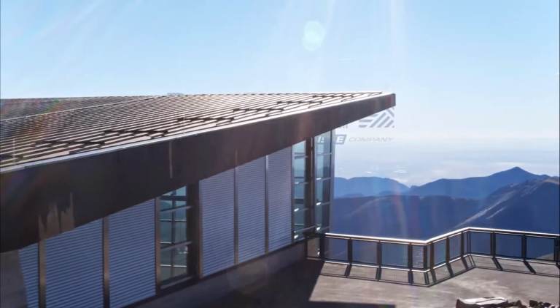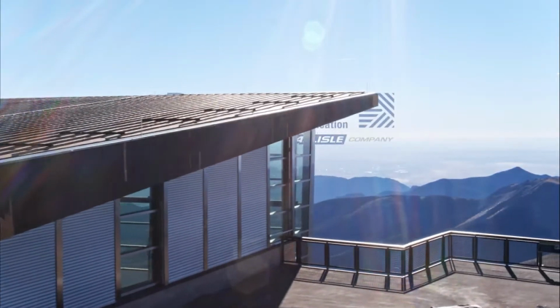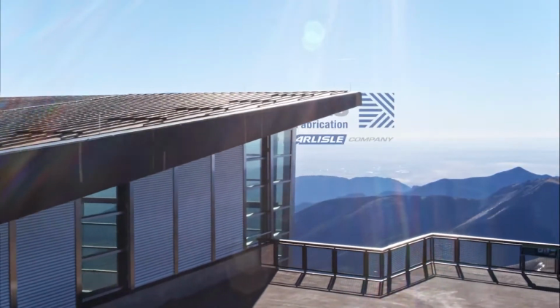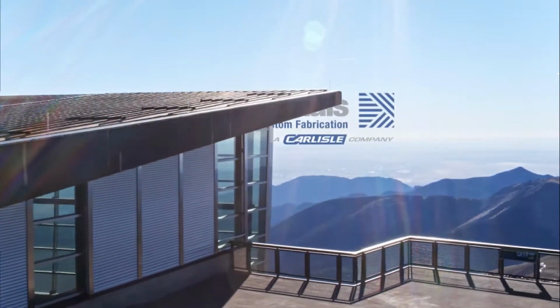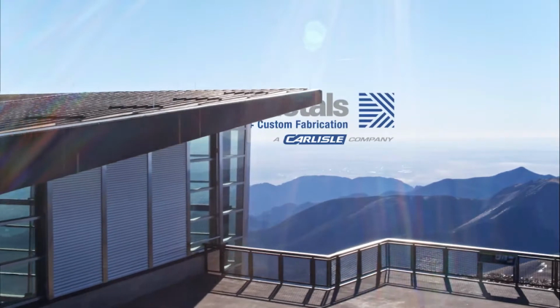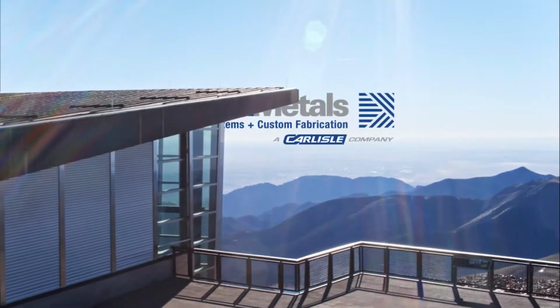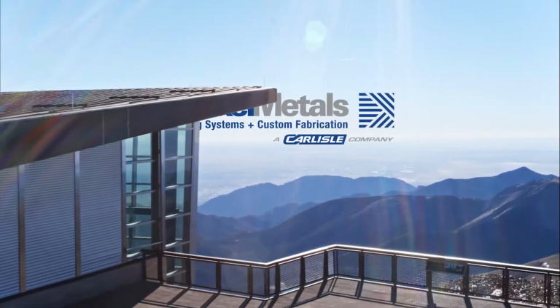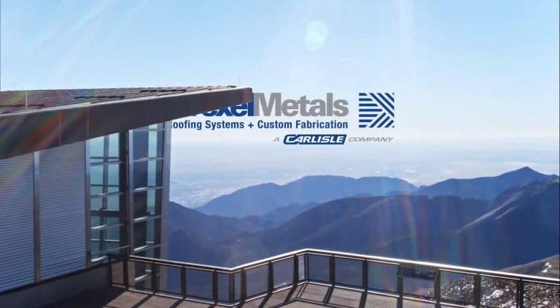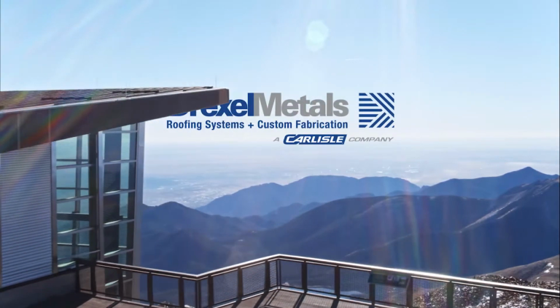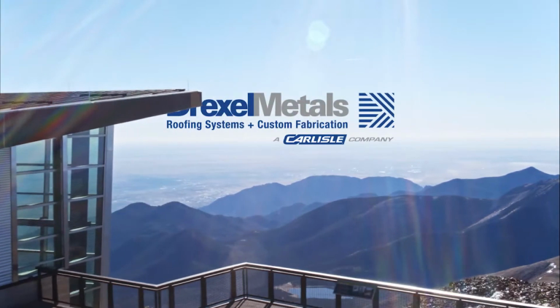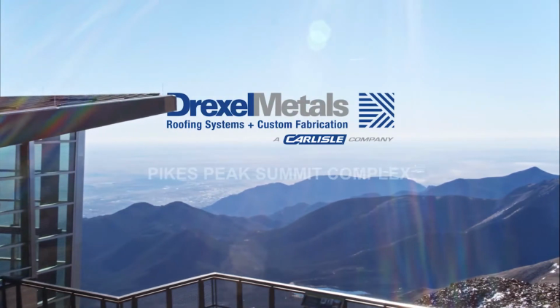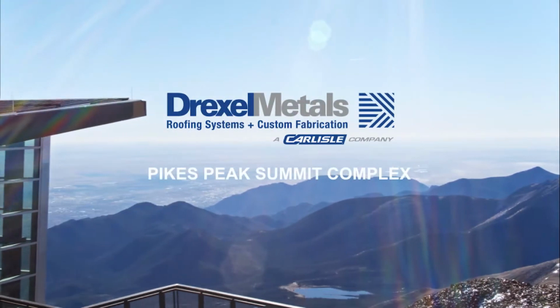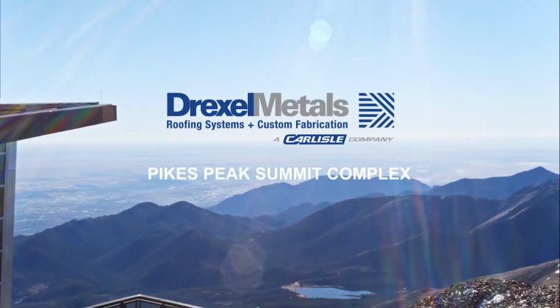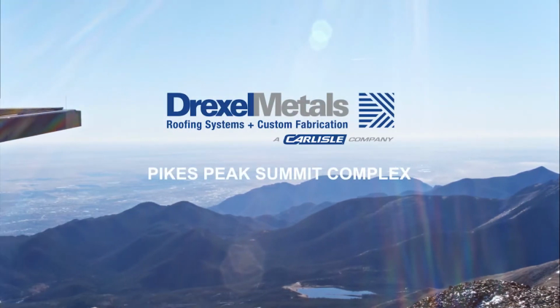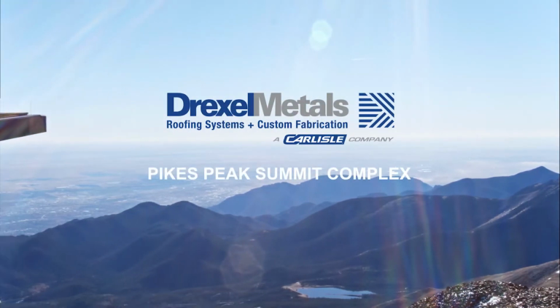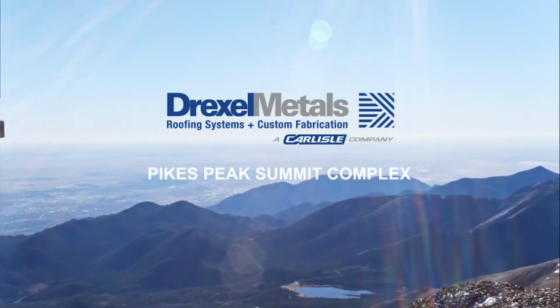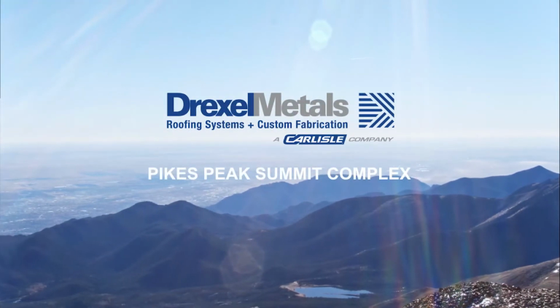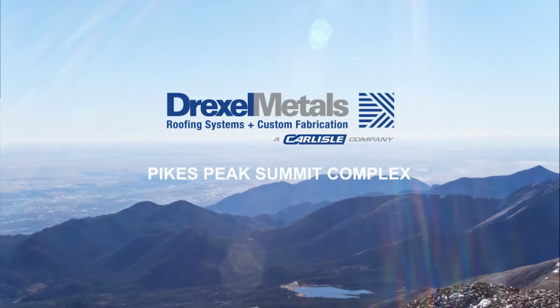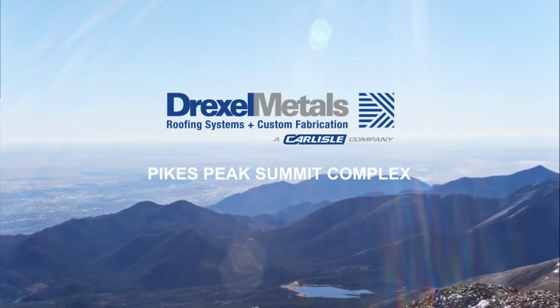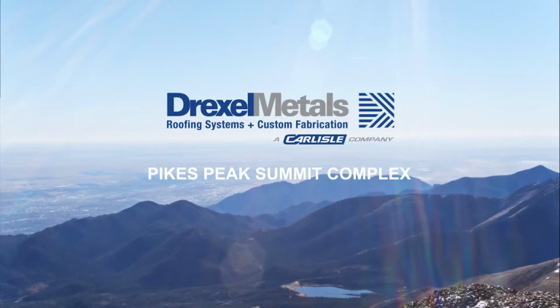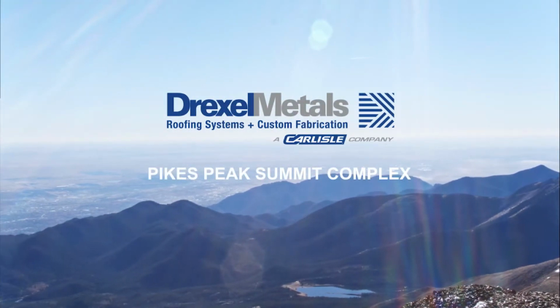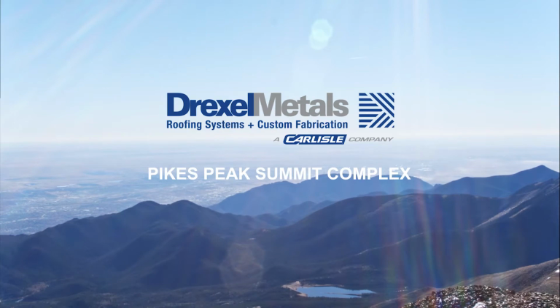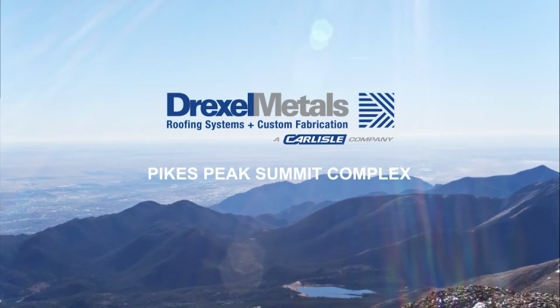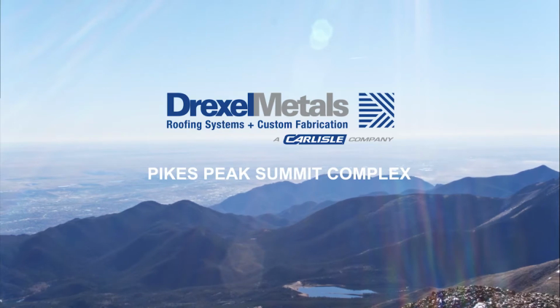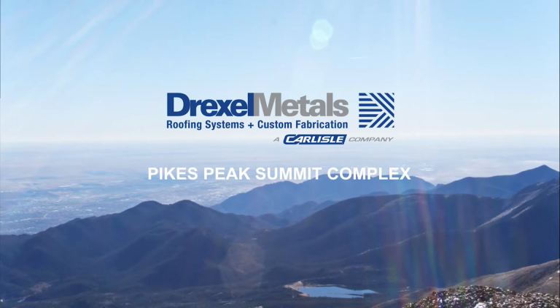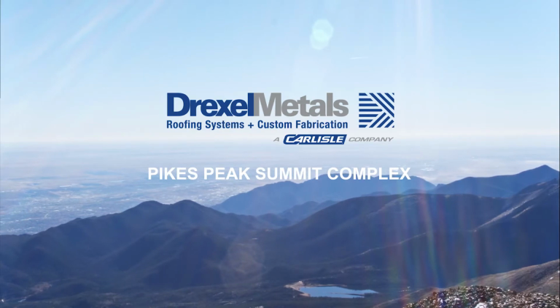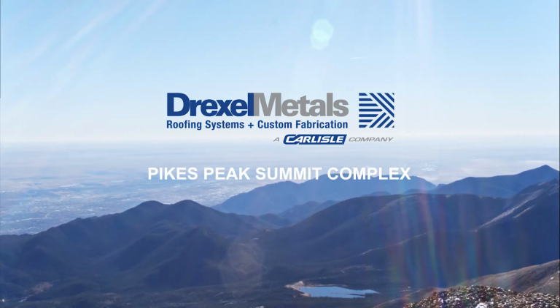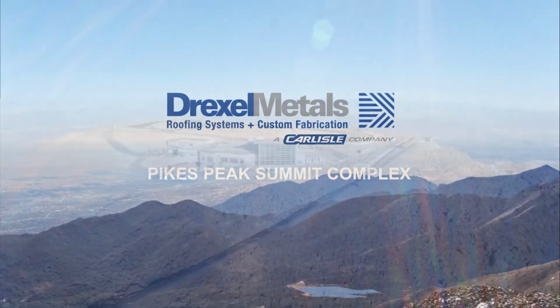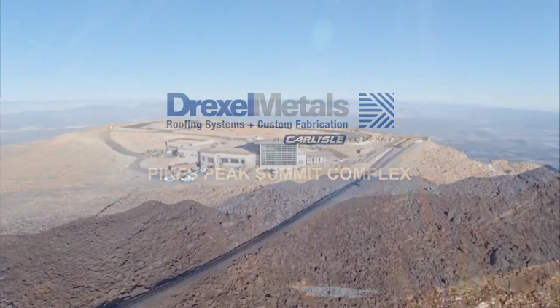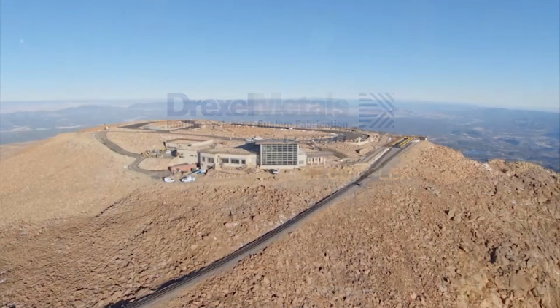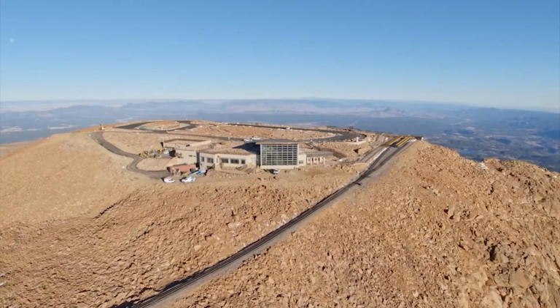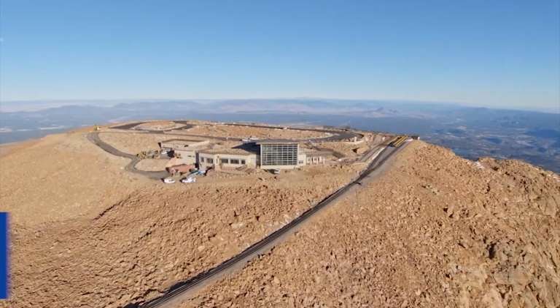At 14,115 feet above sea level, the revitalized Pikes Peak Summit Complex is the most sustainable, high-altitude structure in the United States.